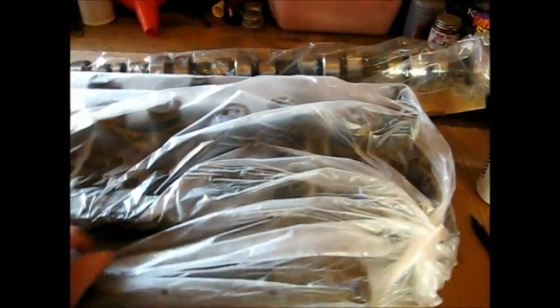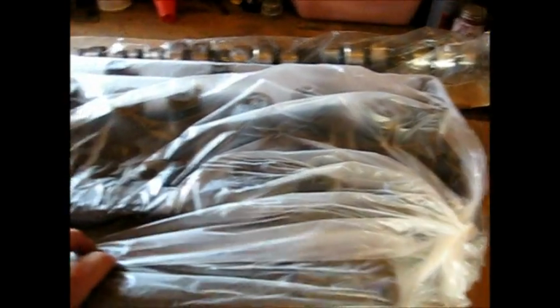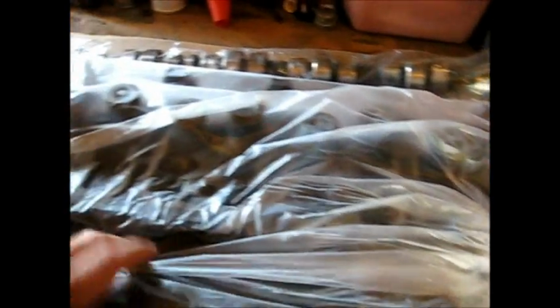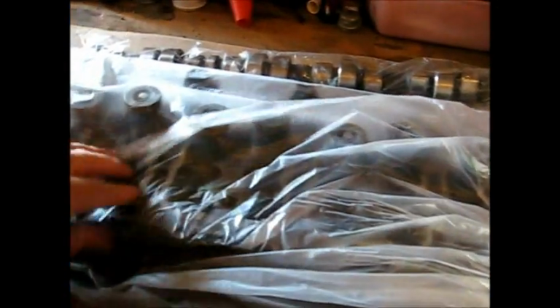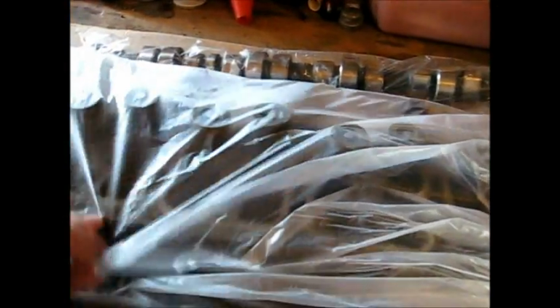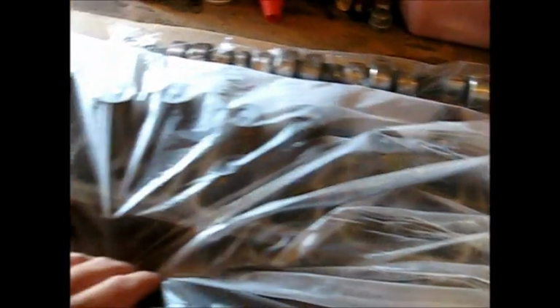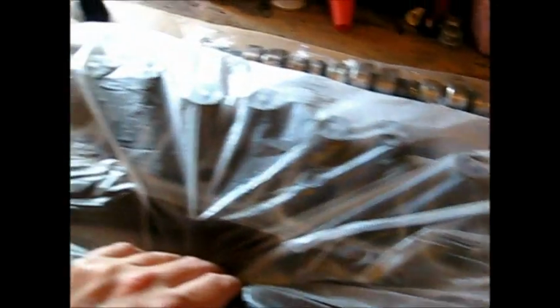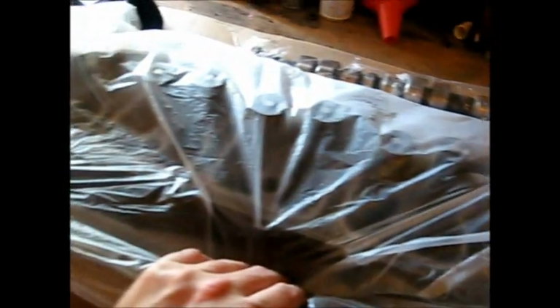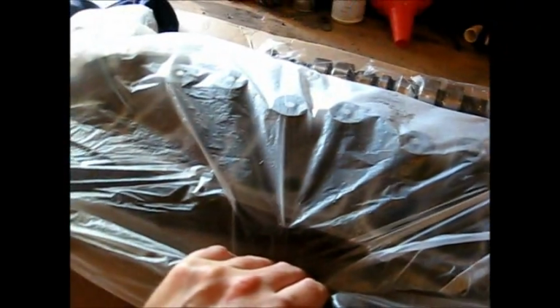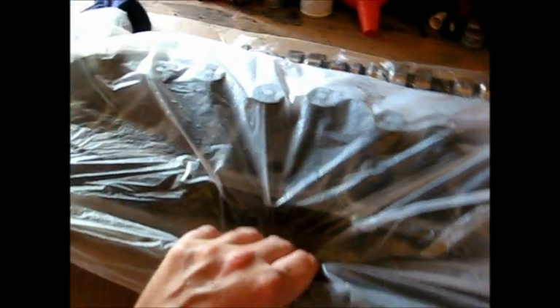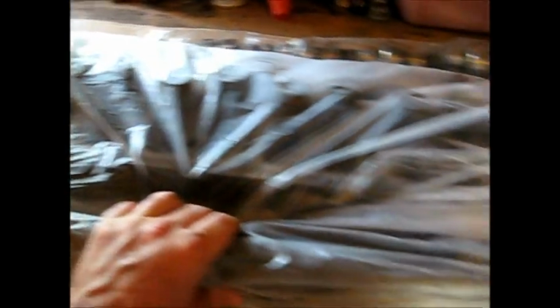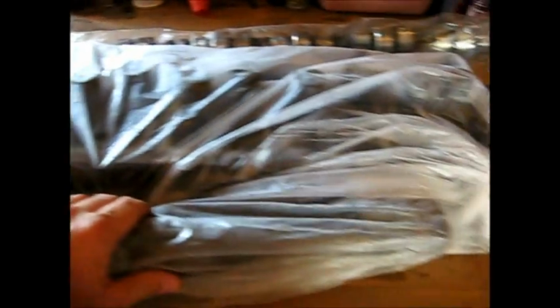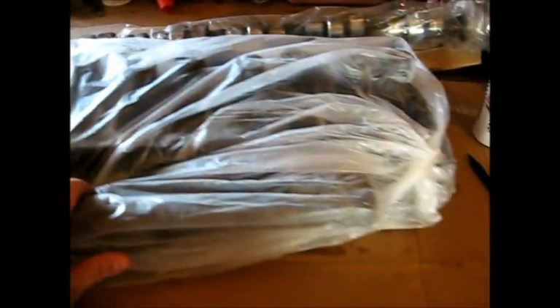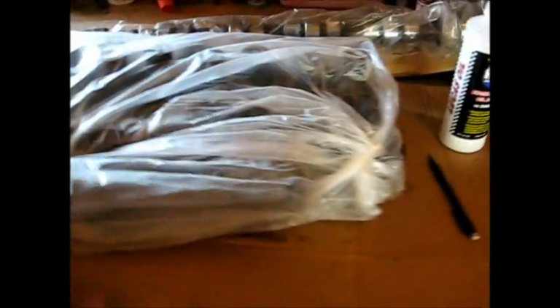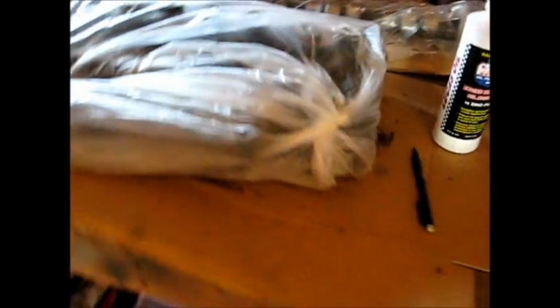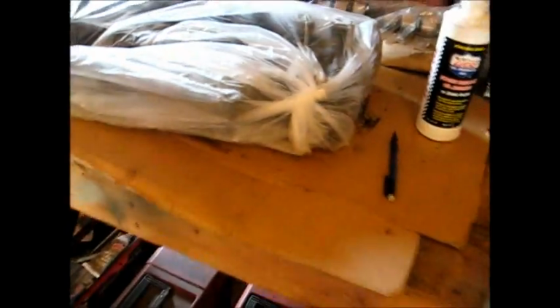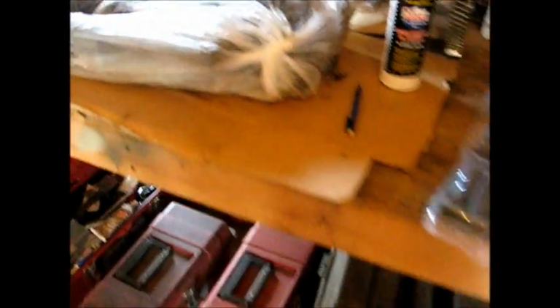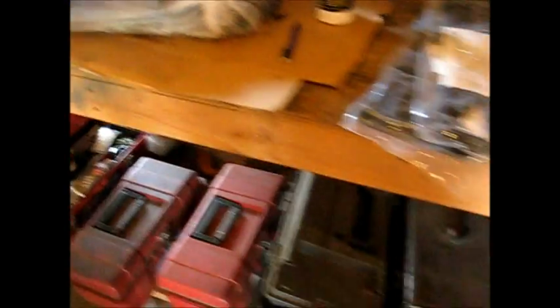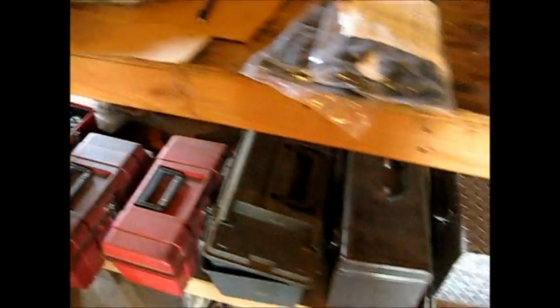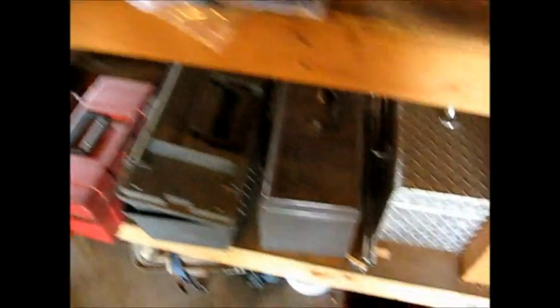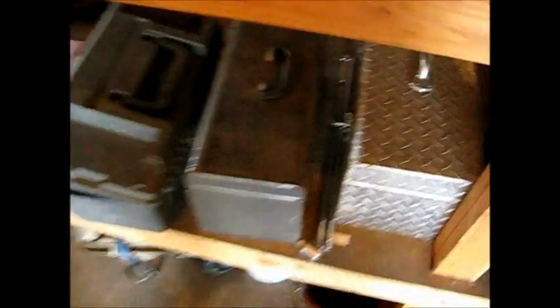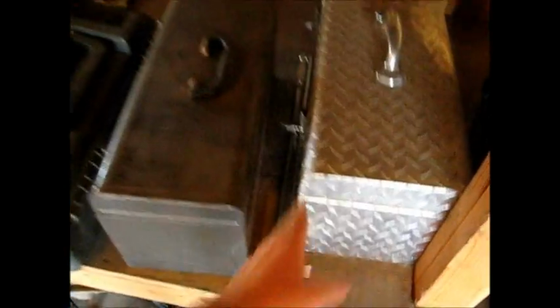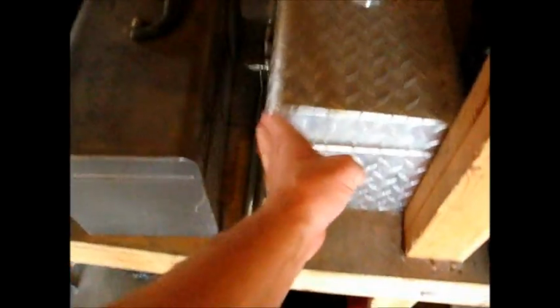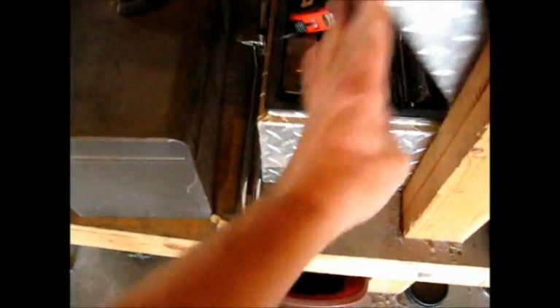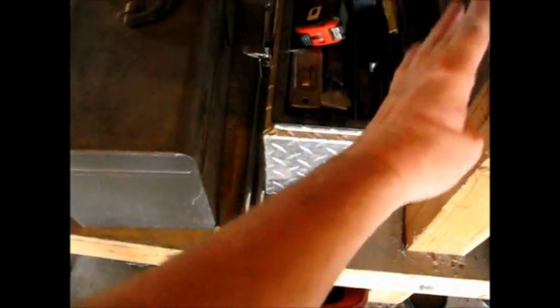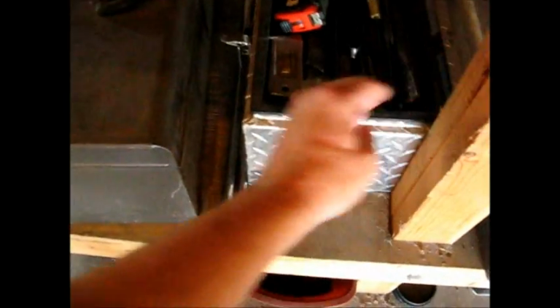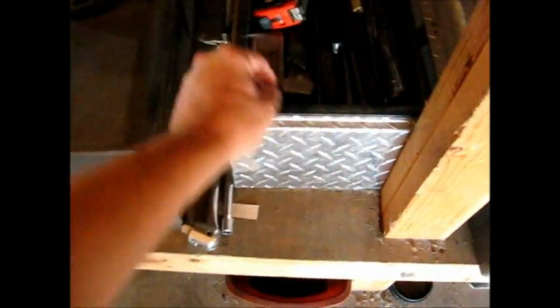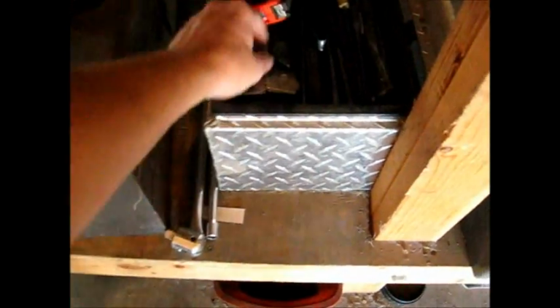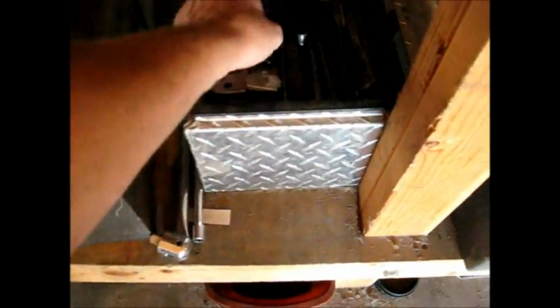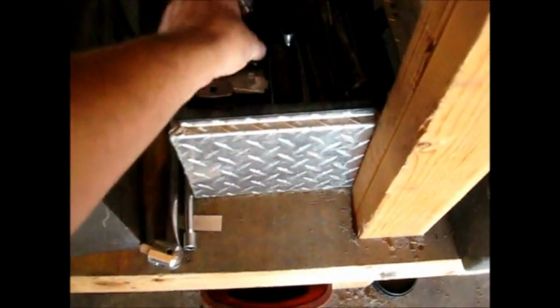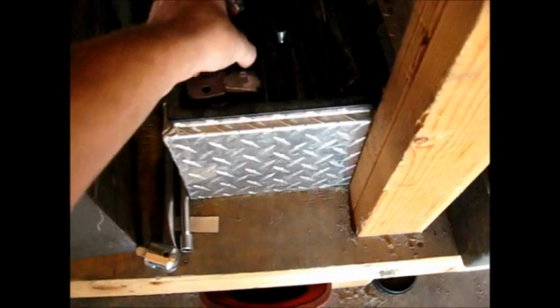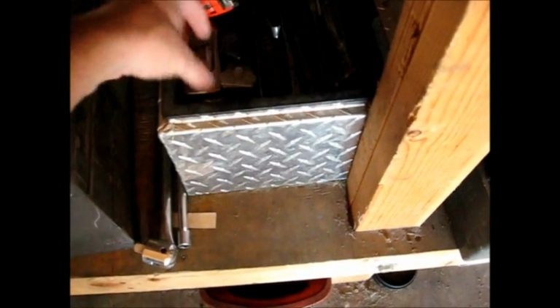We're going to run some Lucas break-in additive on it. As I said, it's completely rebuilt as well. I'm kind of curious to know what's in that box of goodies, so we might as well take a look, haven't we?